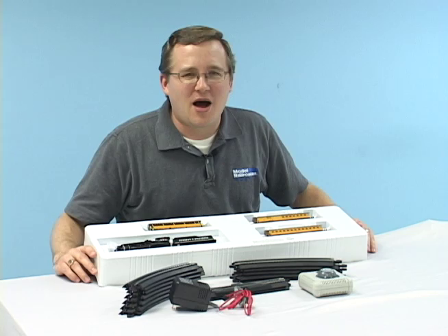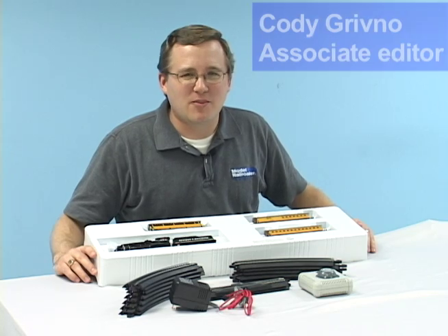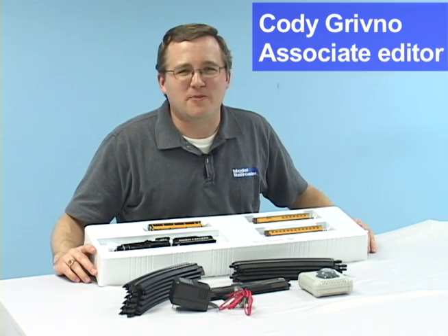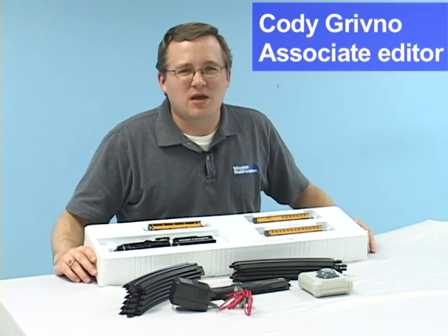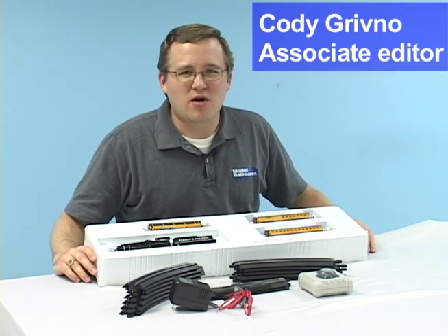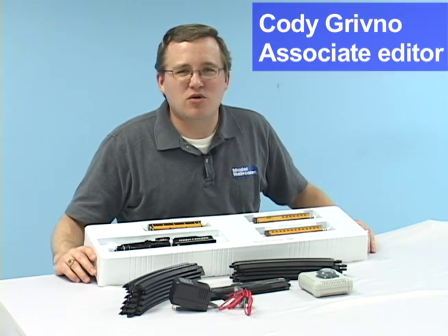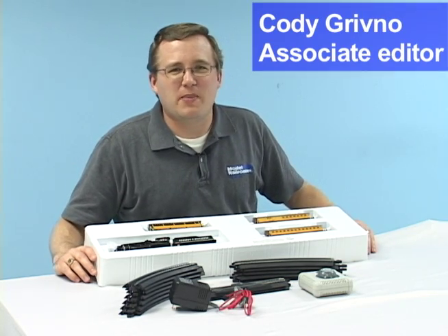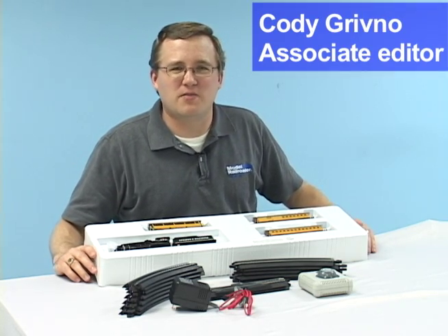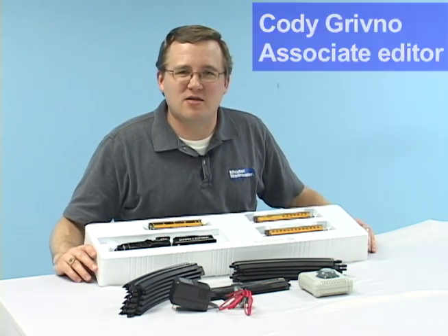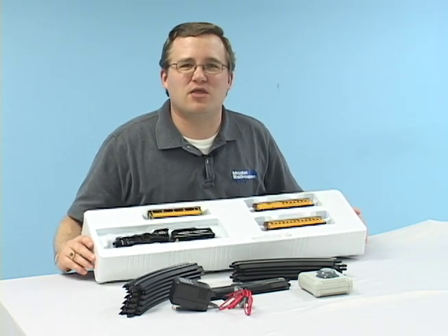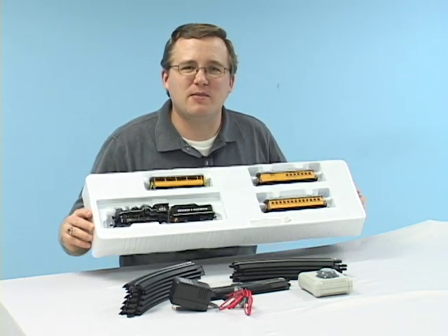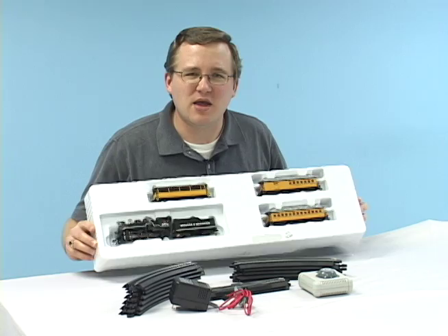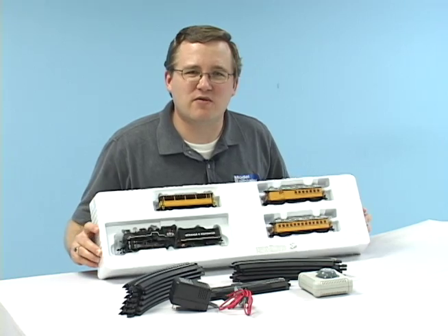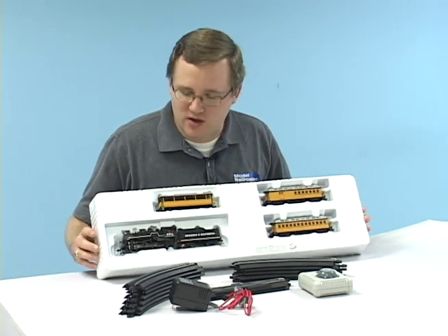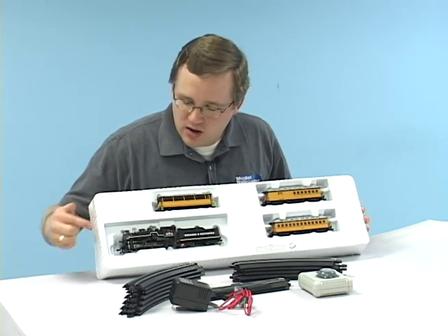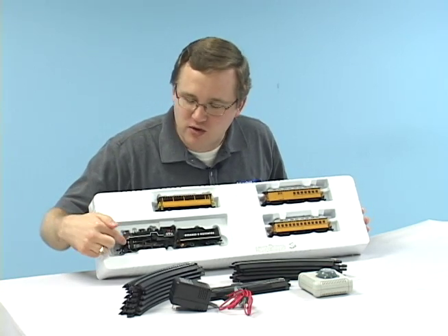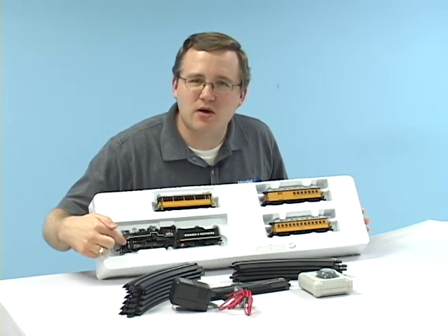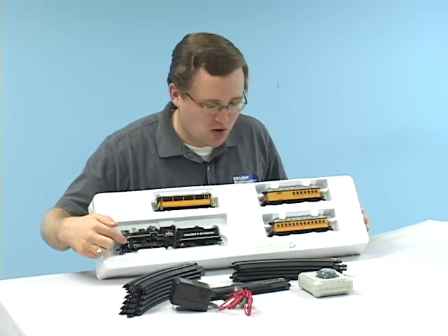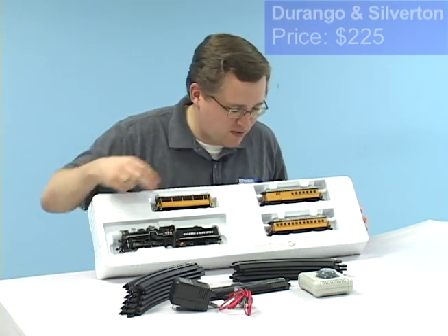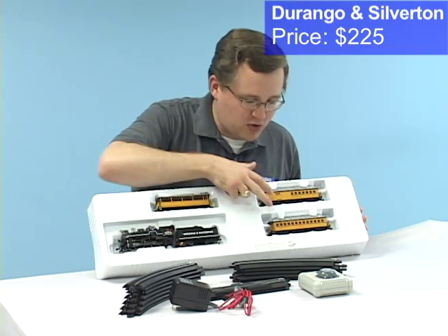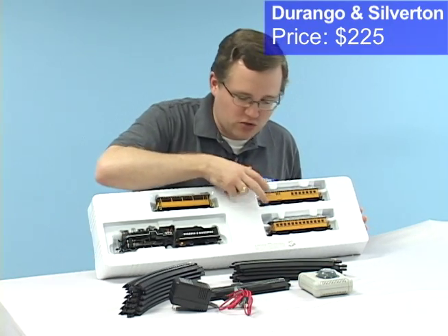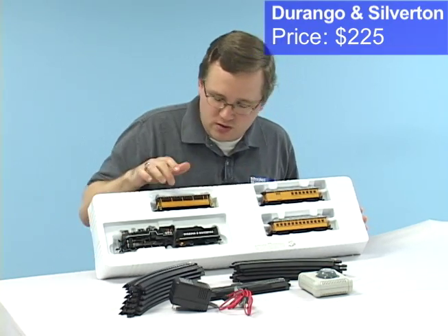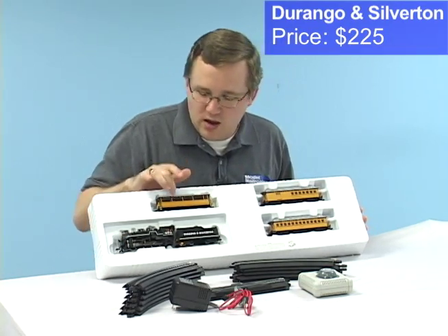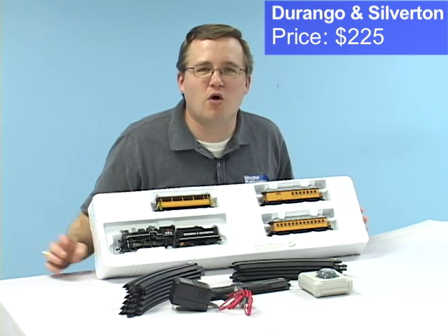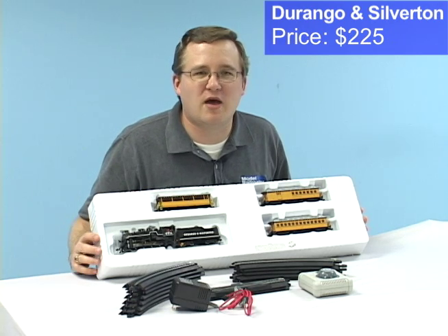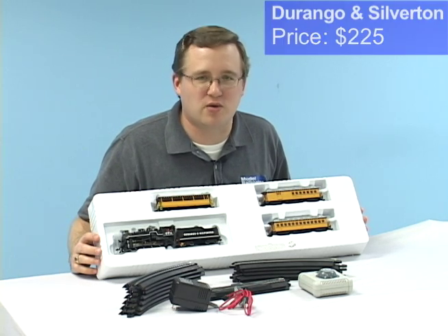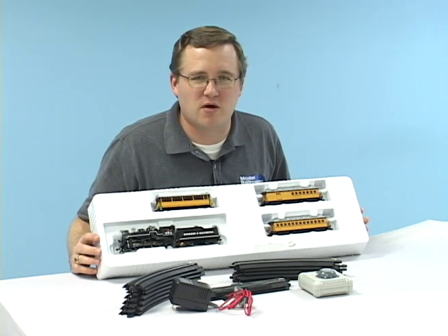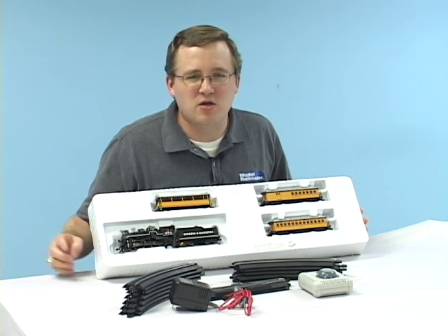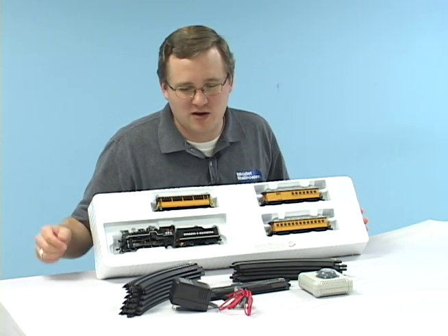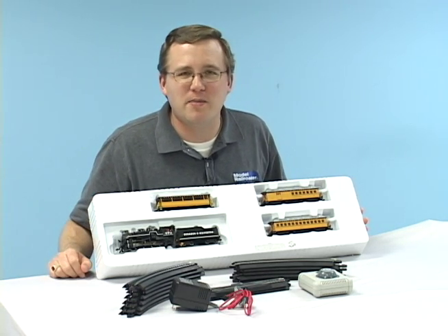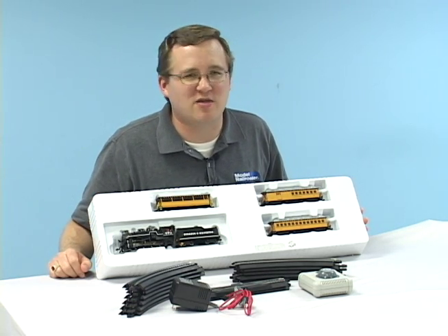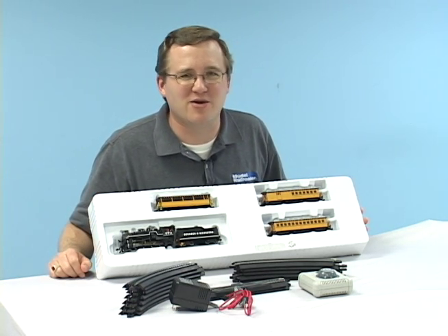Hi, I'm Cody. Getting started in N-scale passenger modeling is easy with the Bachmann Durango and Silverton set. It includes a 2-8-0 steam locomotive, two passenger cars, and this open-sided tourist car. So let's get it set up and see how it looks.